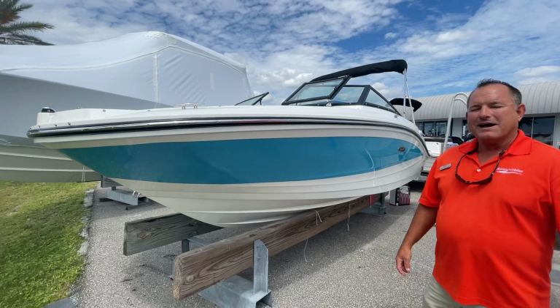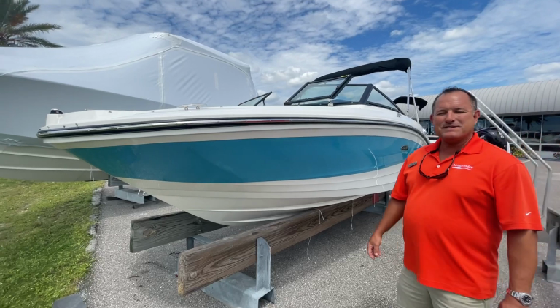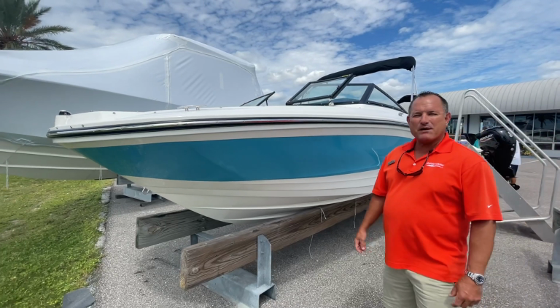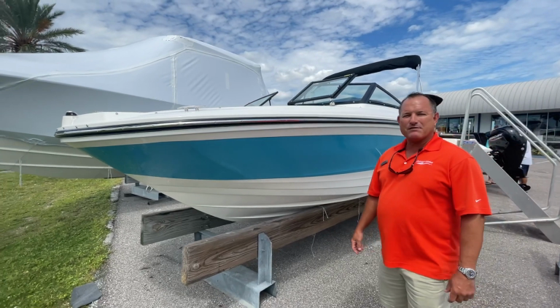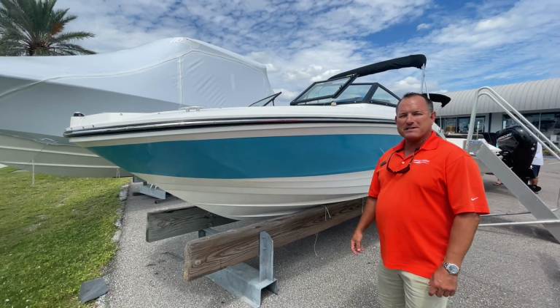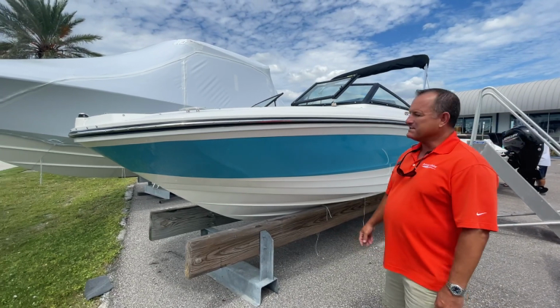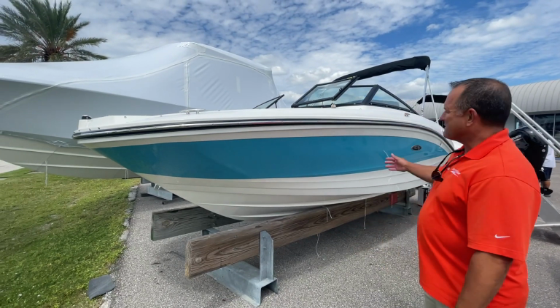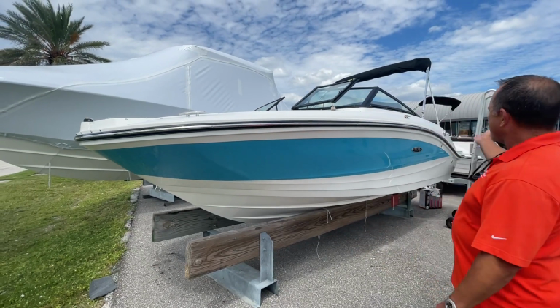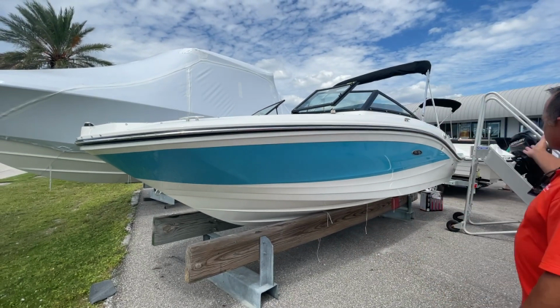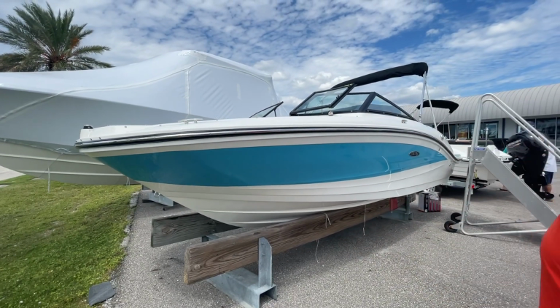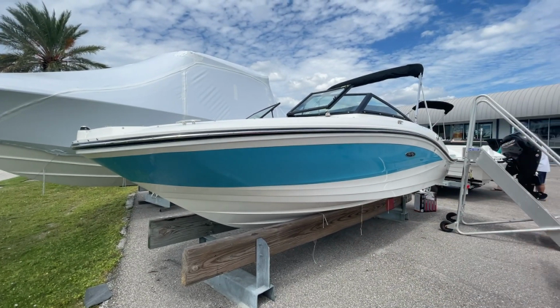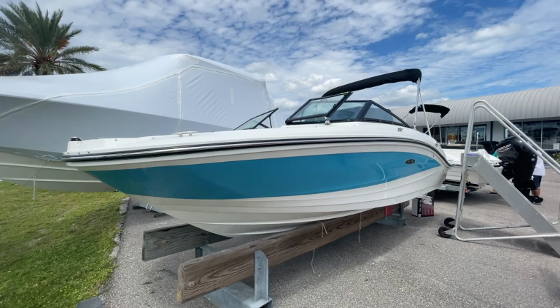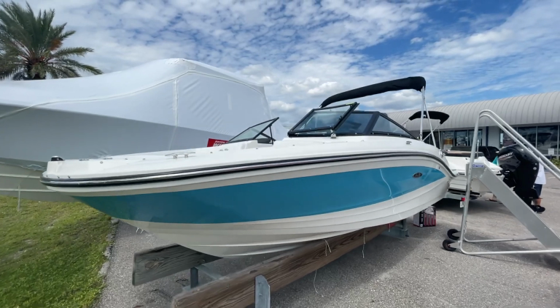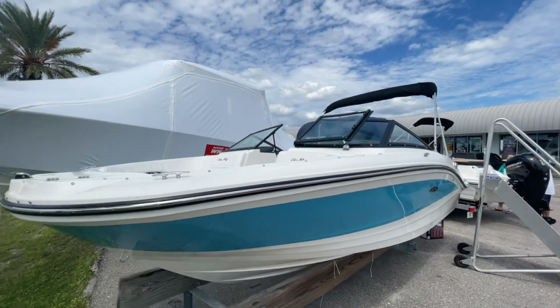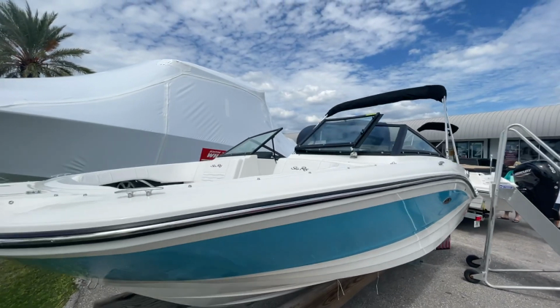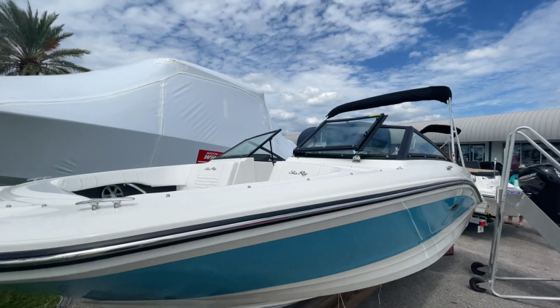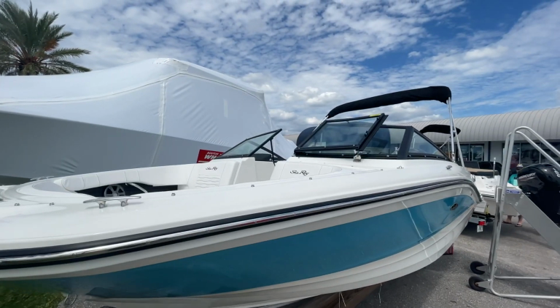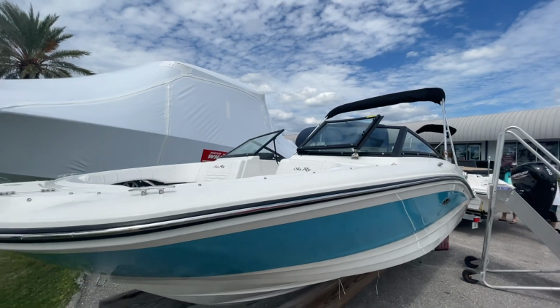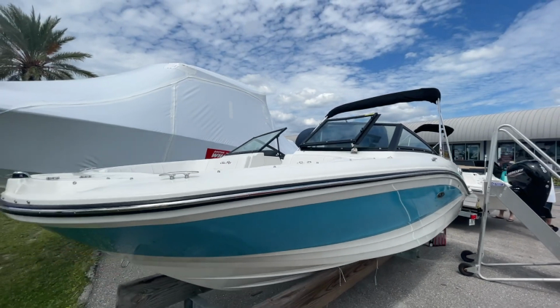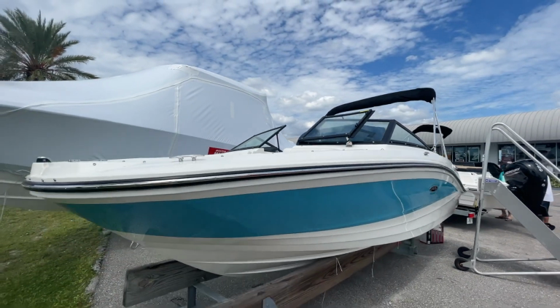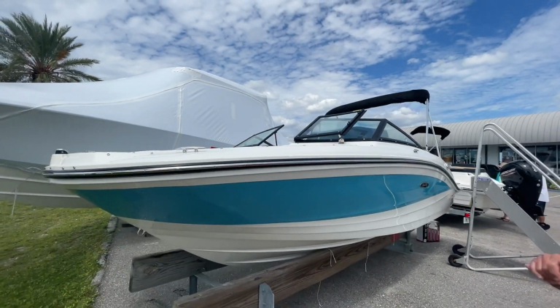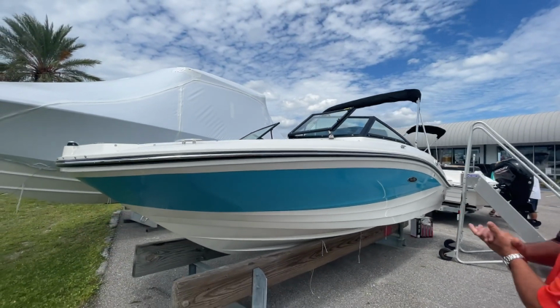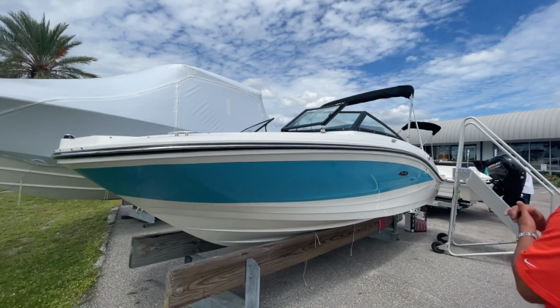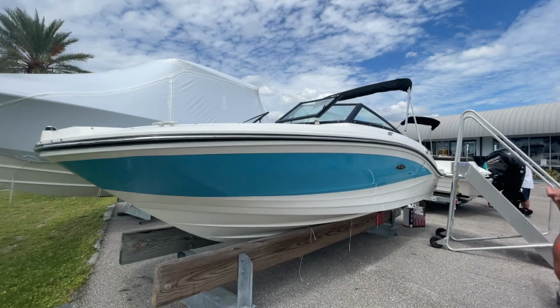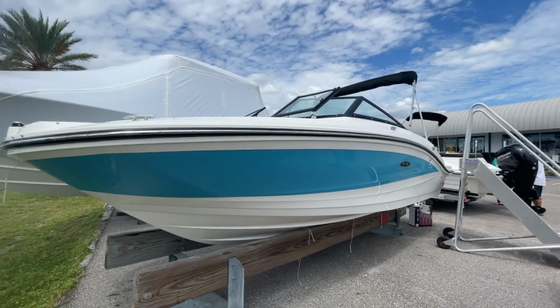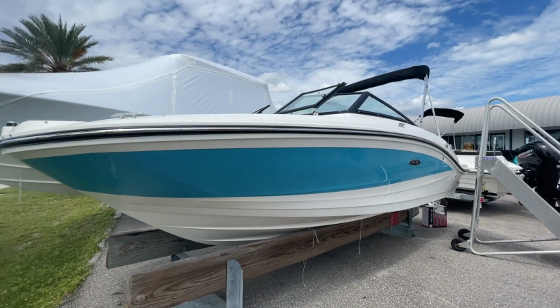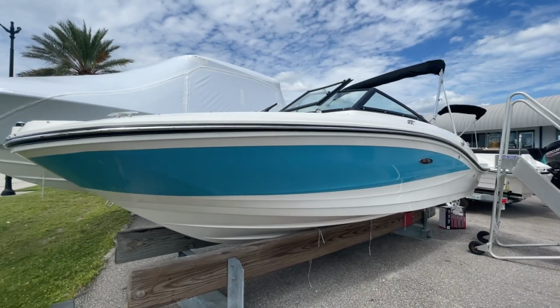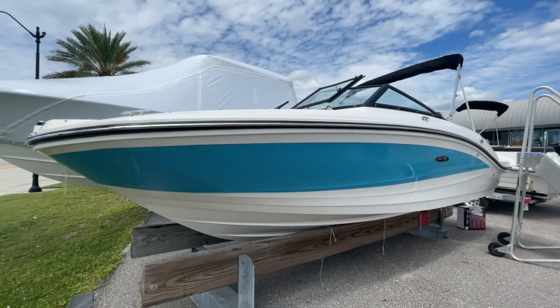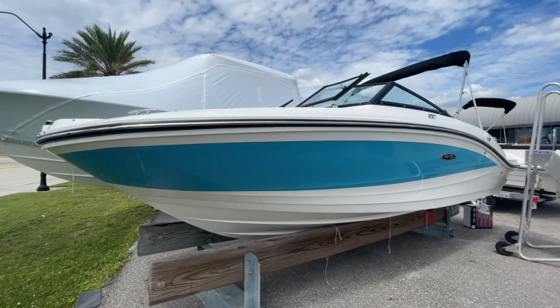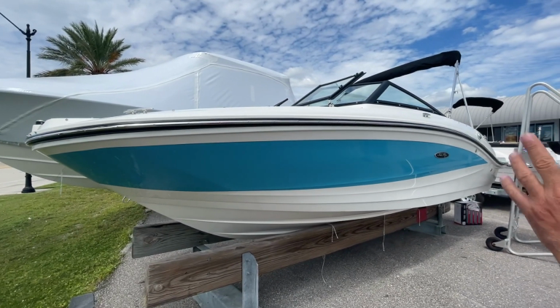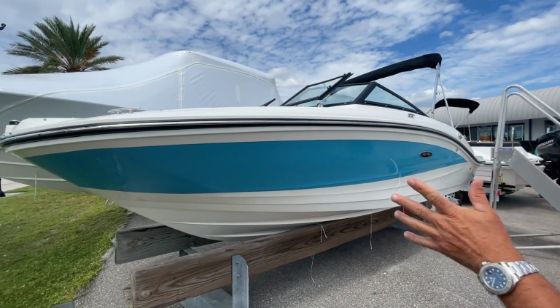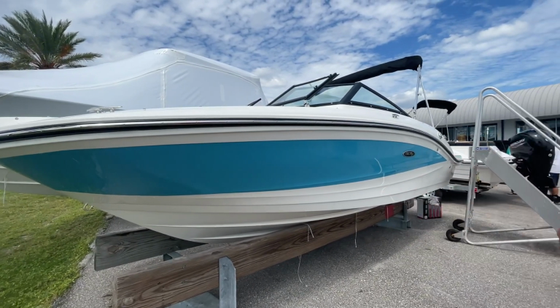Hi, this is Jeremy Bradshaw from MarineMax in Venice. This is one of our new arrivals — a beautiful 2022 Sea Ray 190 SPX. This particular one is an outboard. The 190 is going to be your entry level in Sea Ray, but it offers a ton of boat for the money.